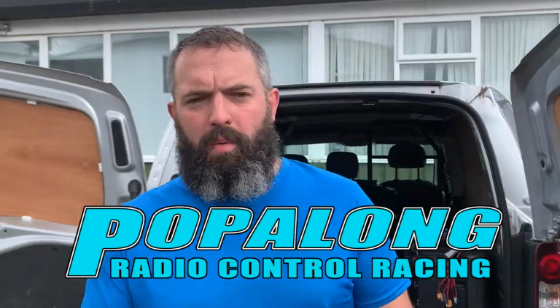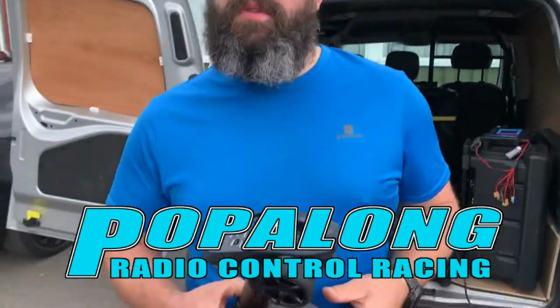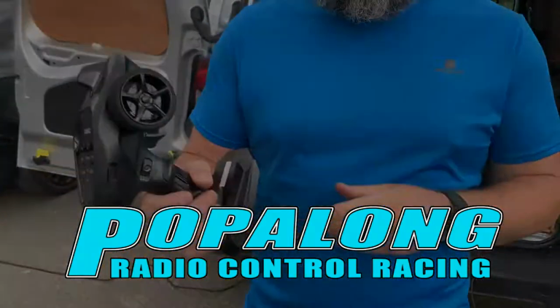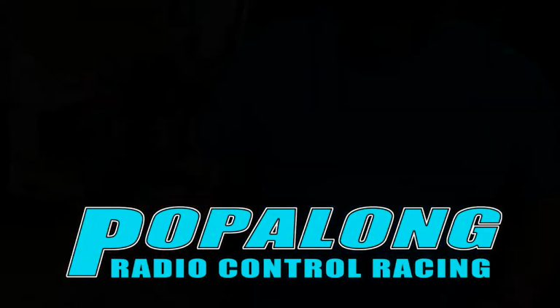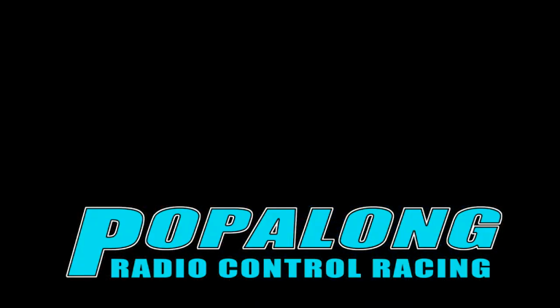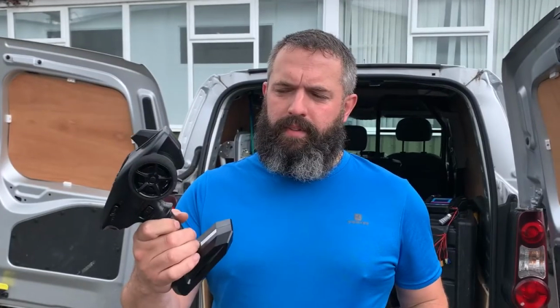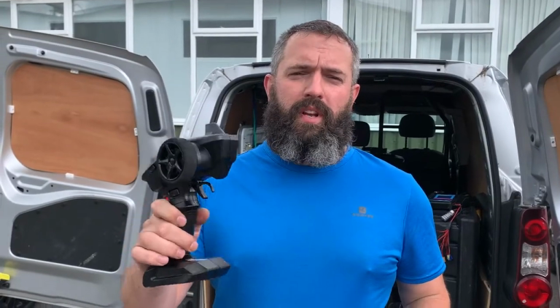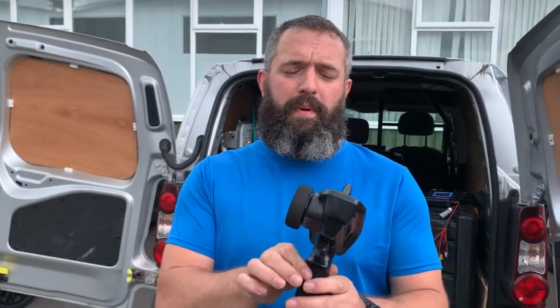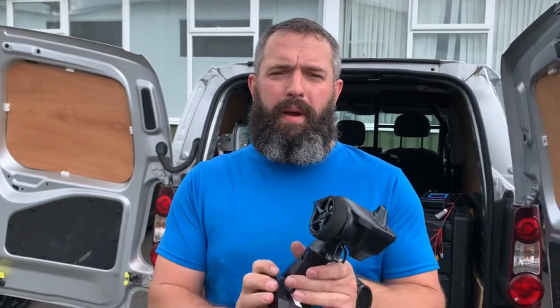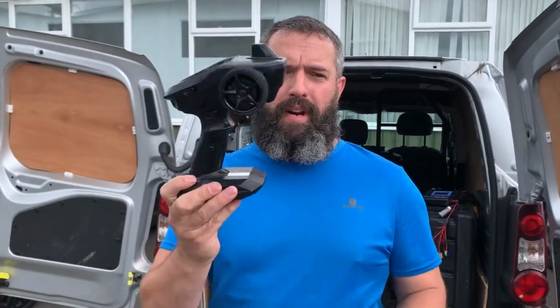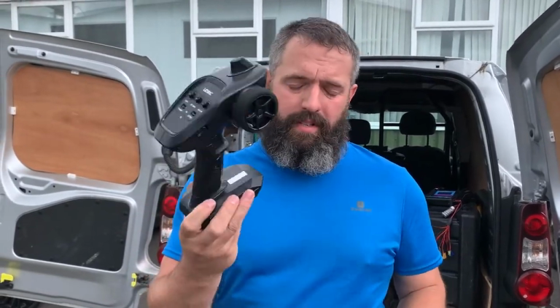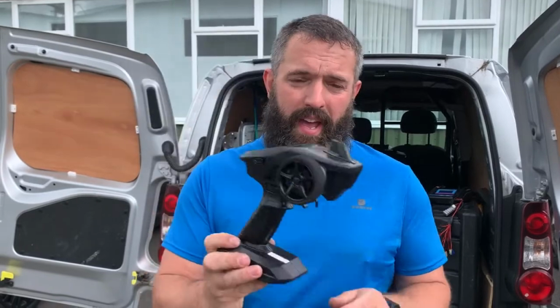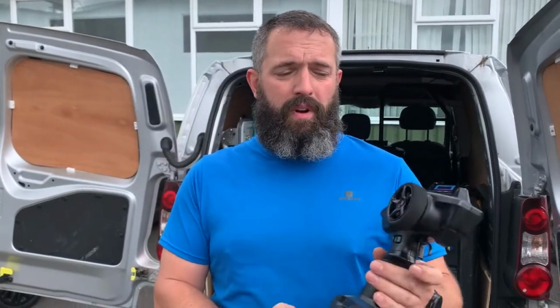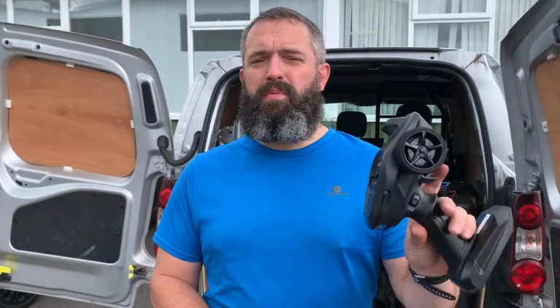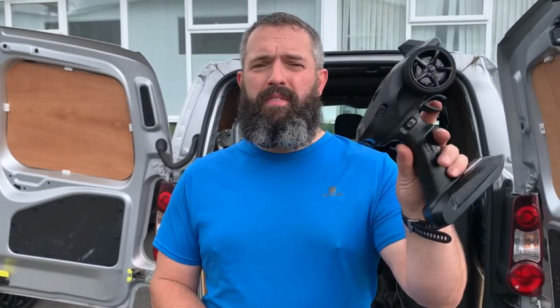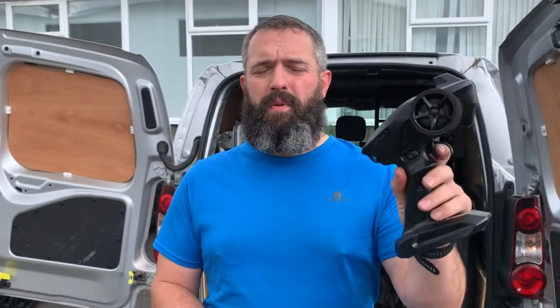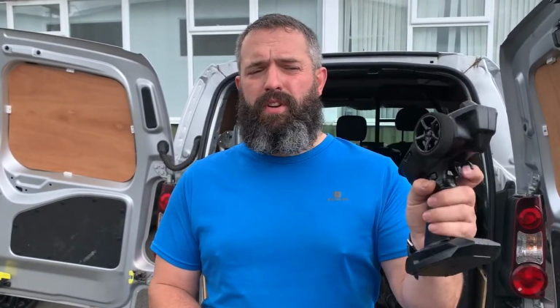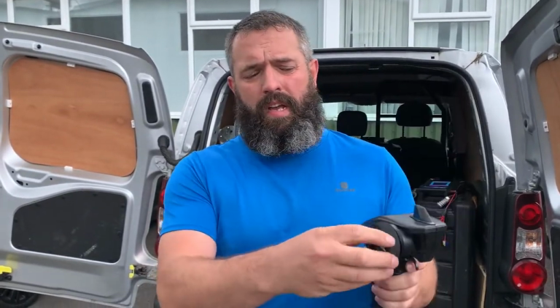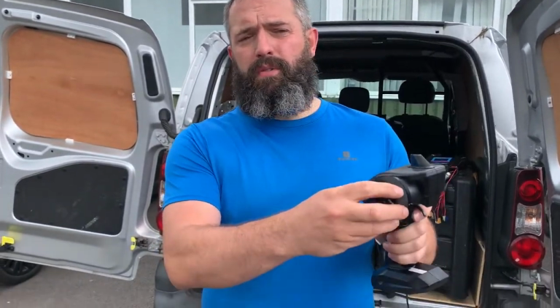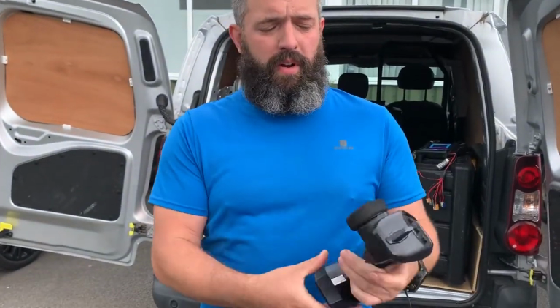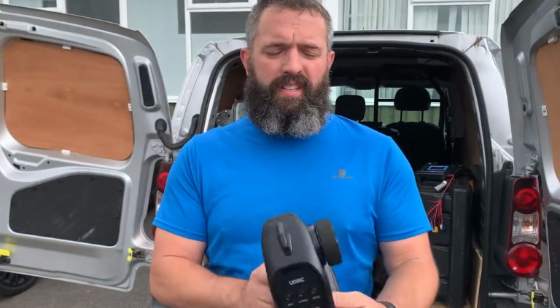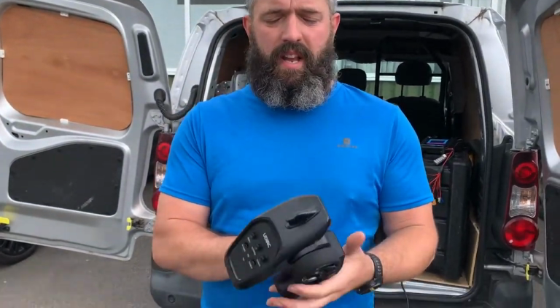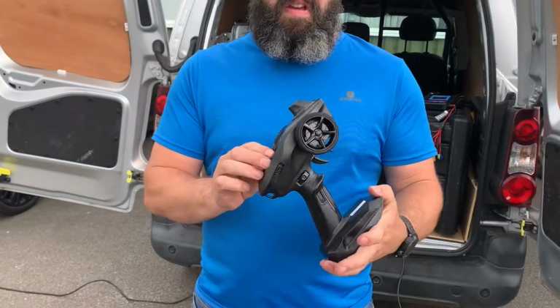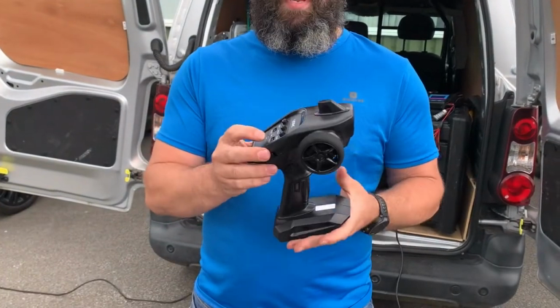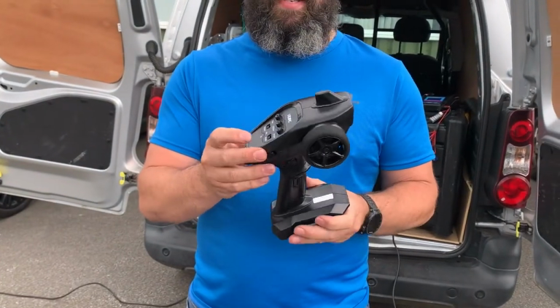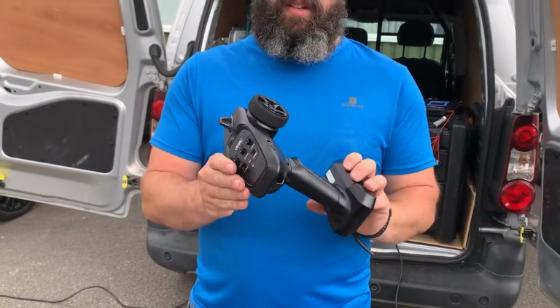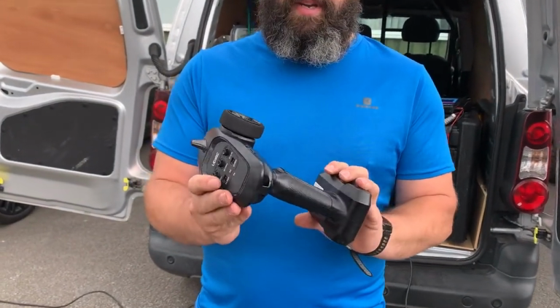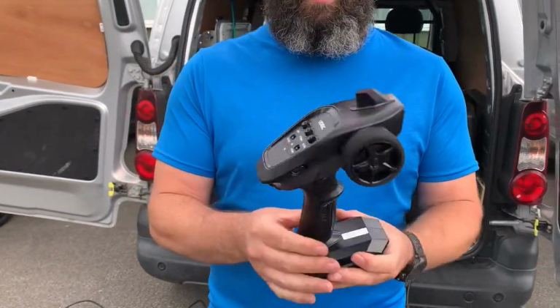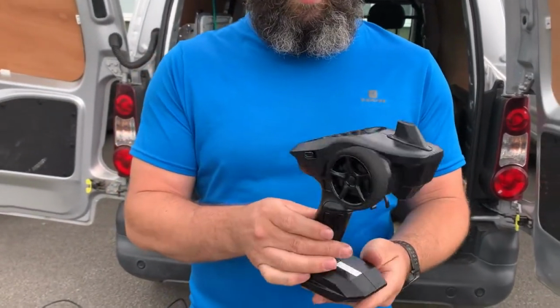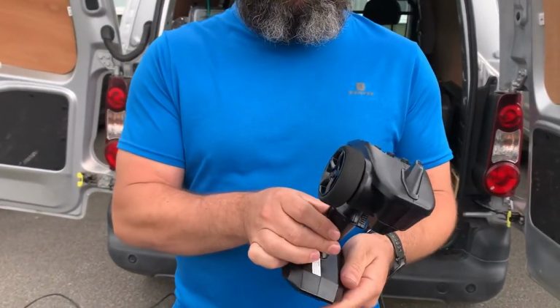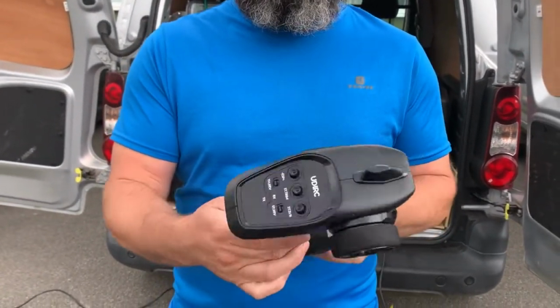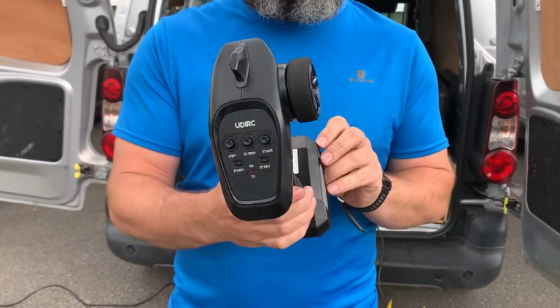Welcome to Popalong RC. There was a question a couple of weeks back about transmitters. Now everyone is probably familiar with one of these — a trigger with a little steering wheel. This is a pretty basic transmitter that you'd get out of a ready-to-run car.